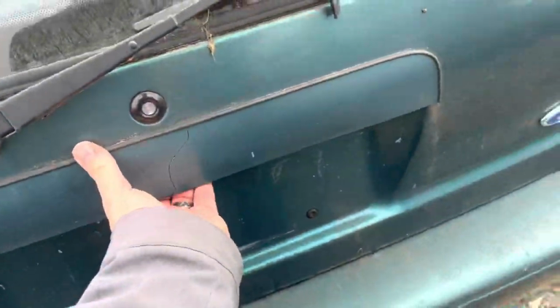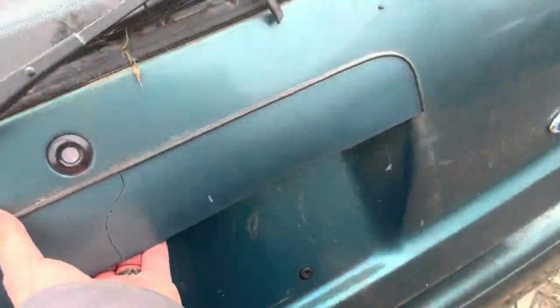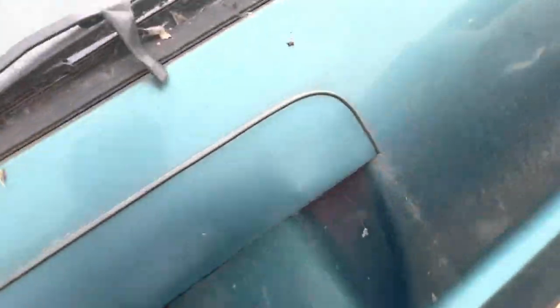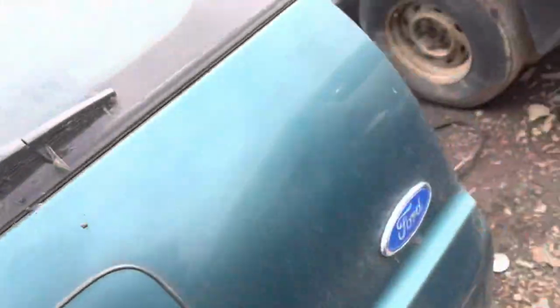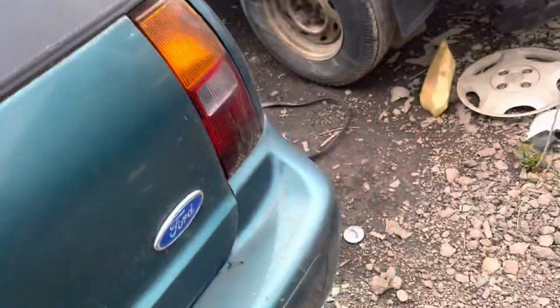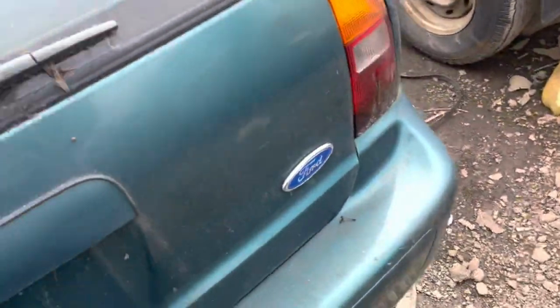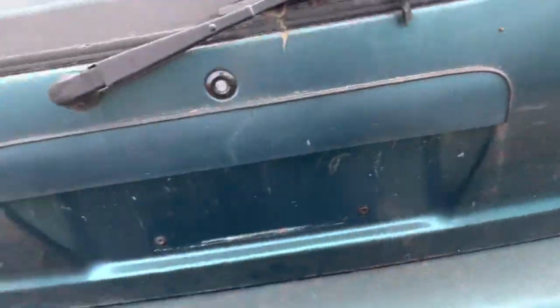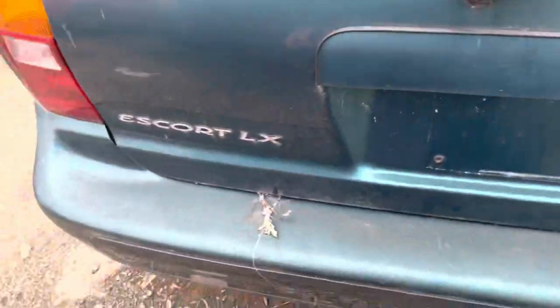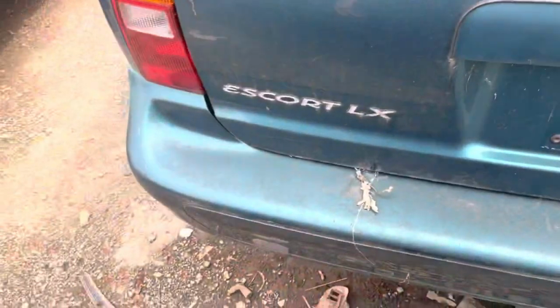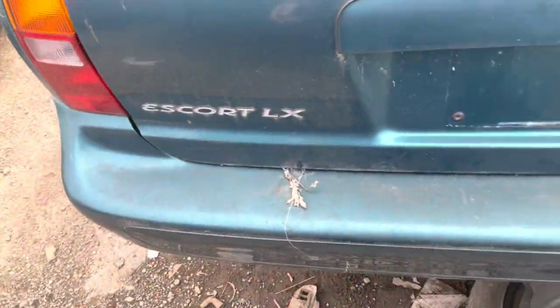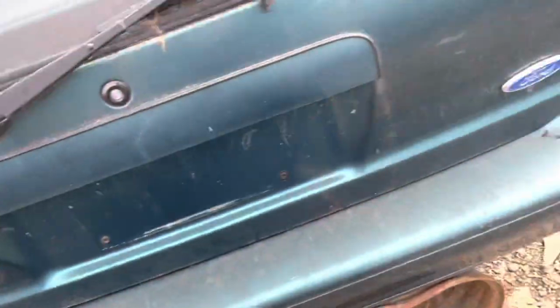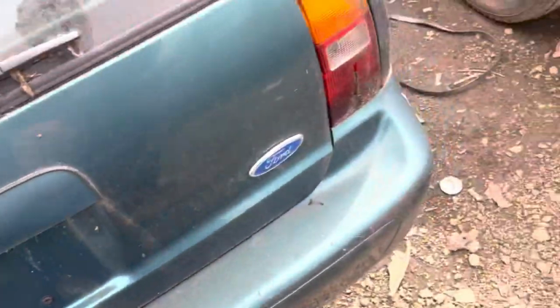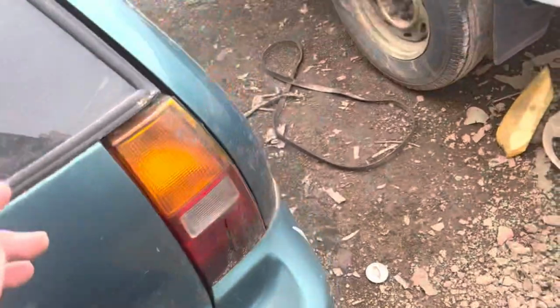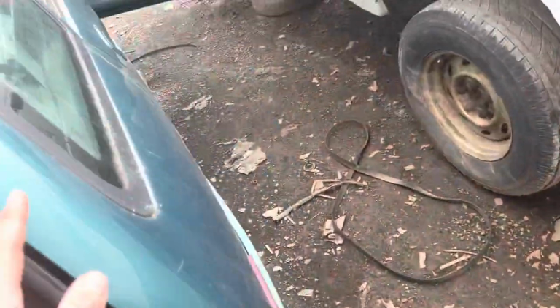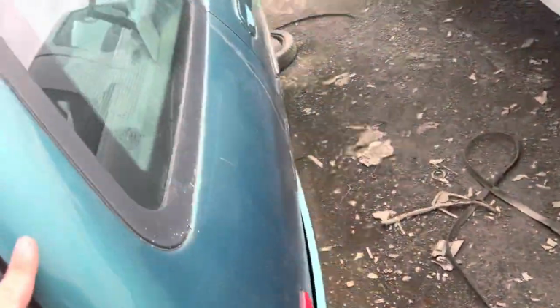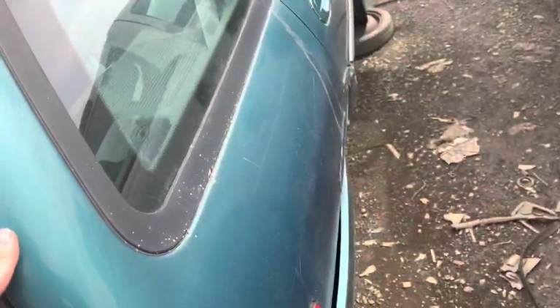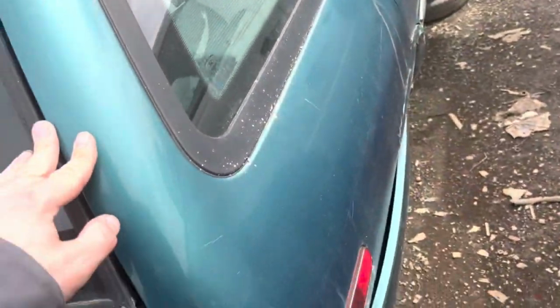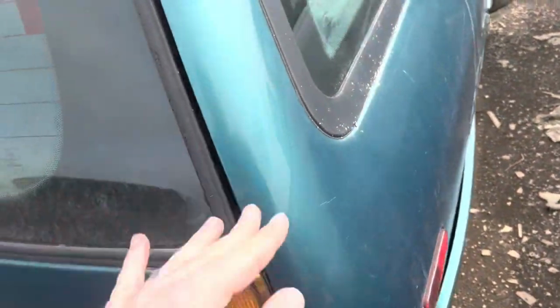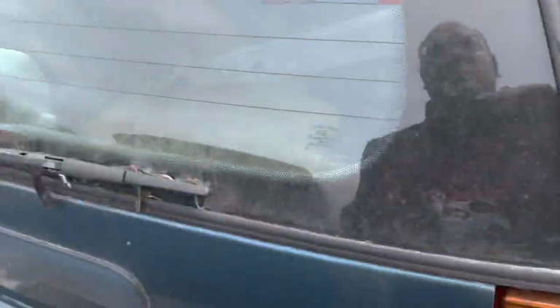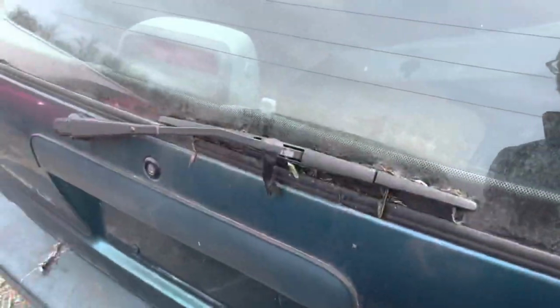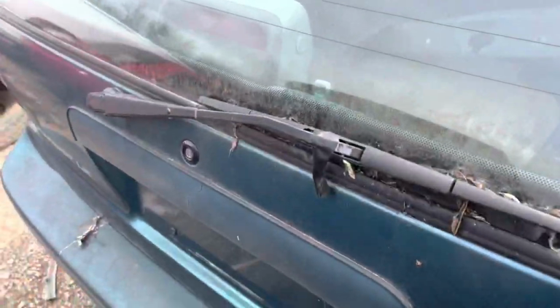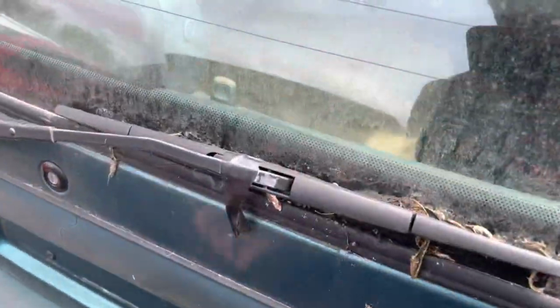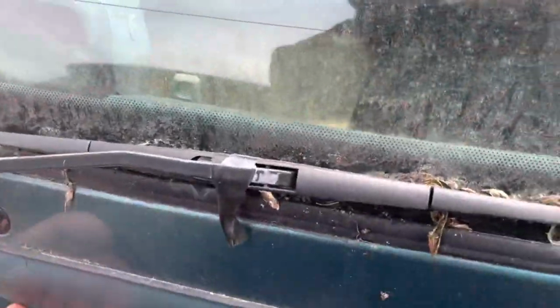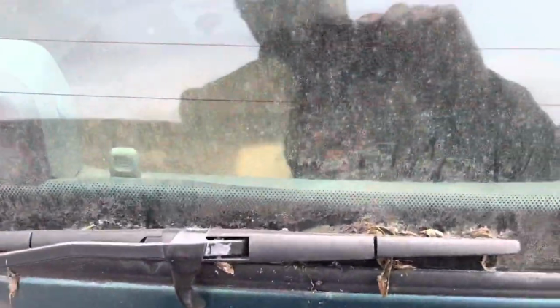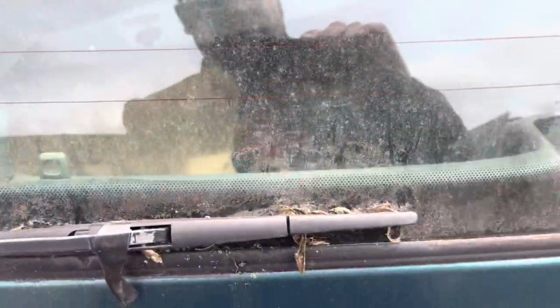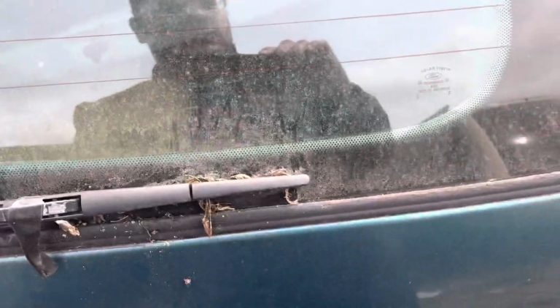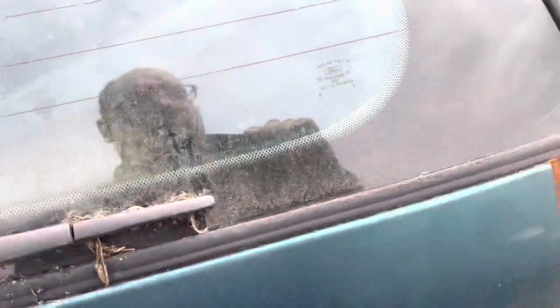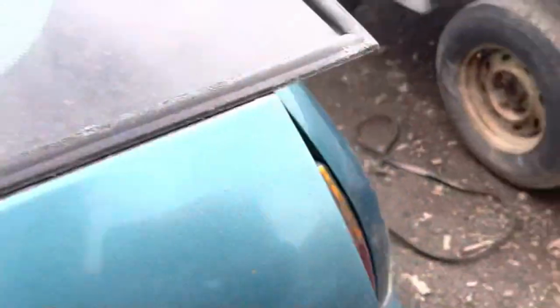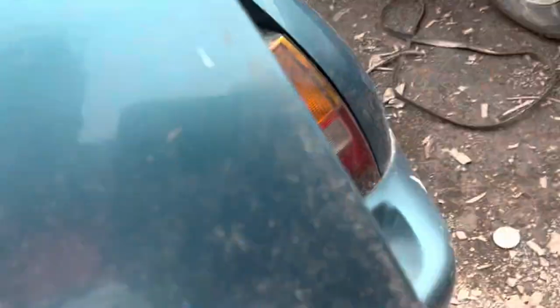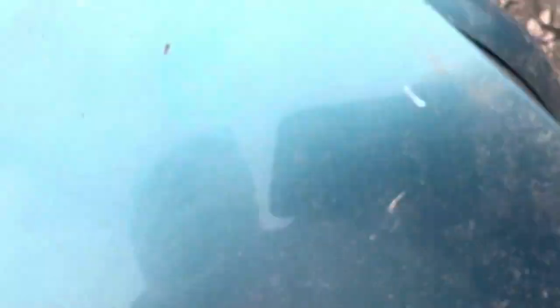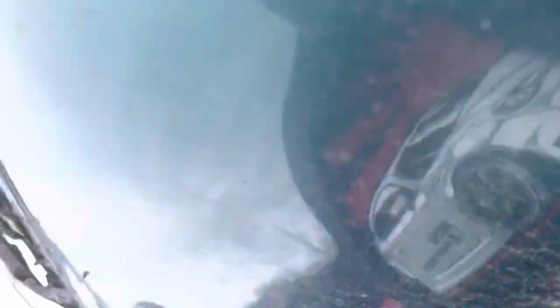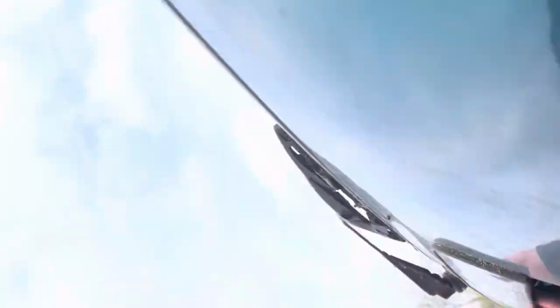Escort LX. These were pretty much all the same from the back as the older Escorts, if I remember correctly.